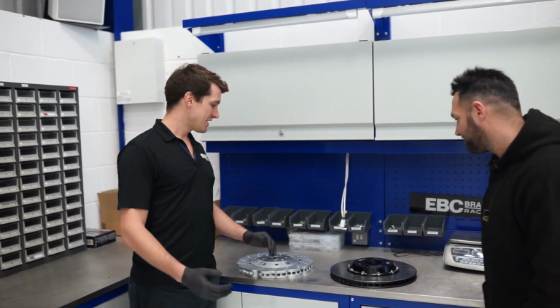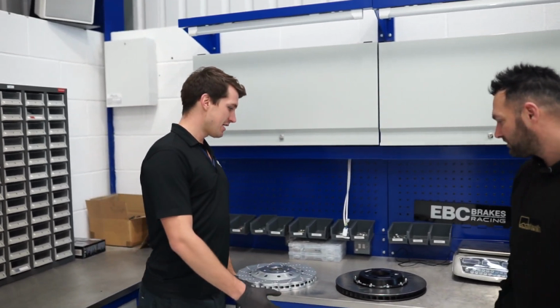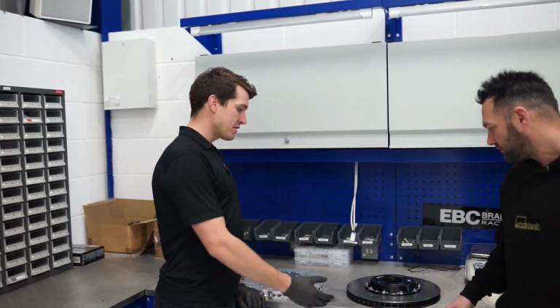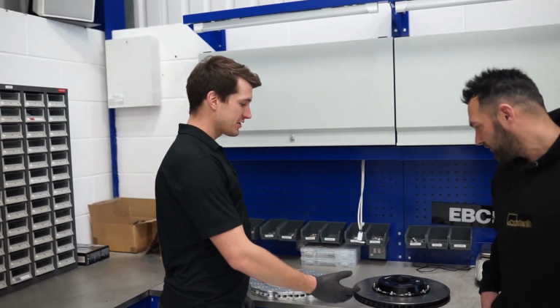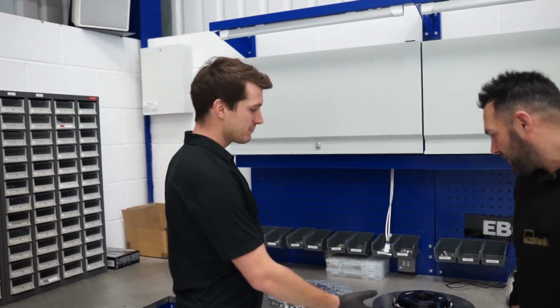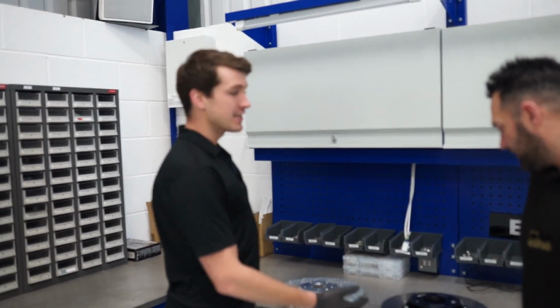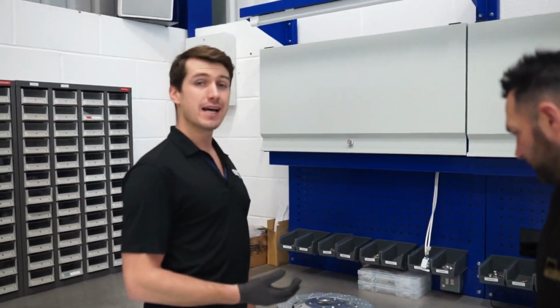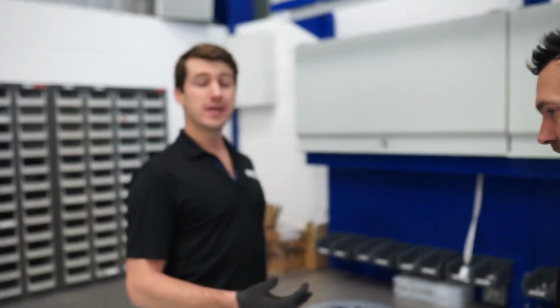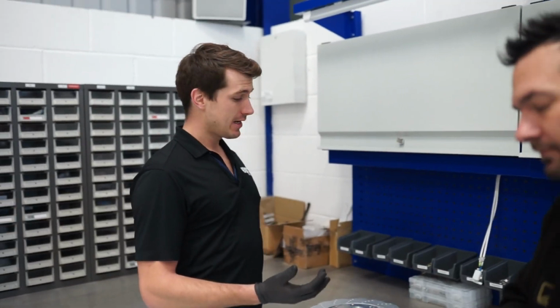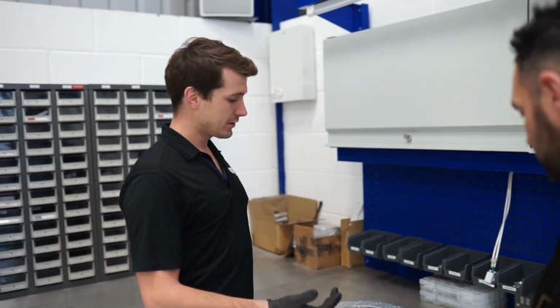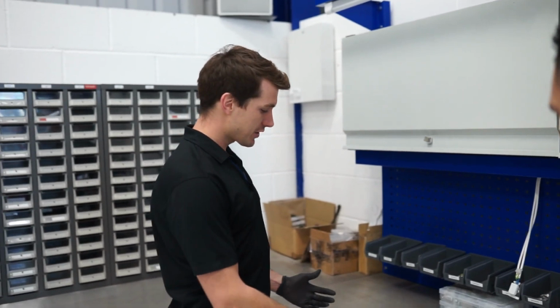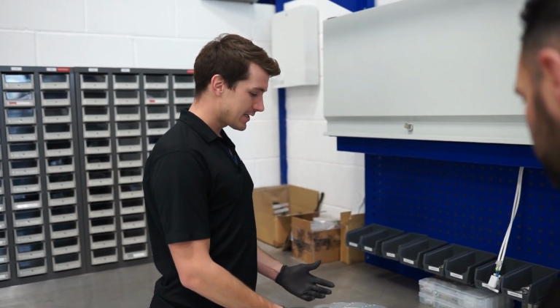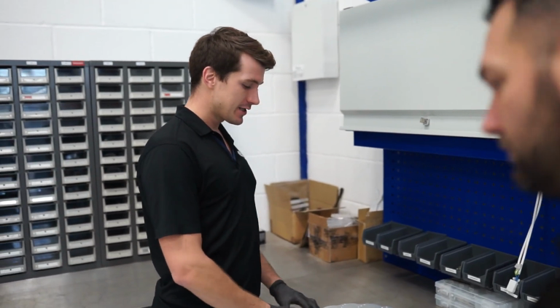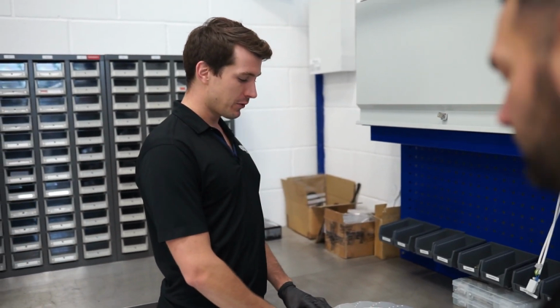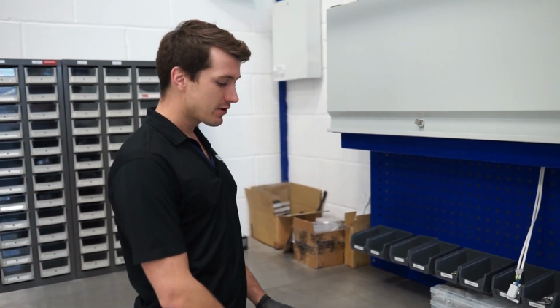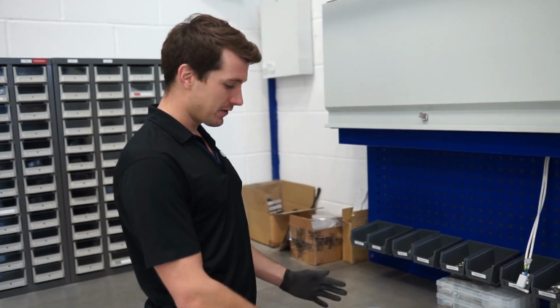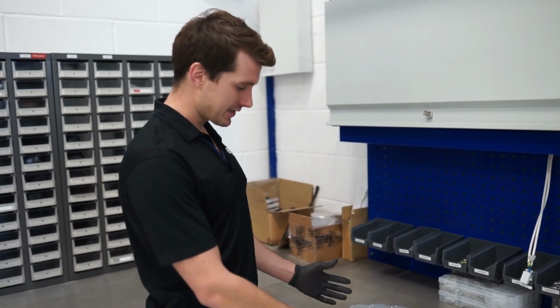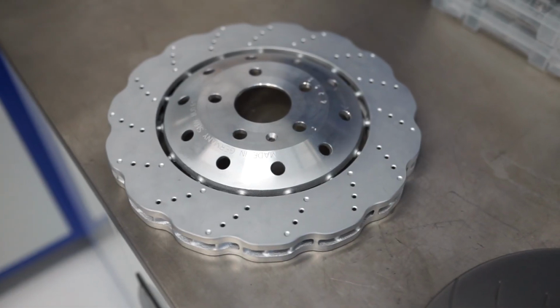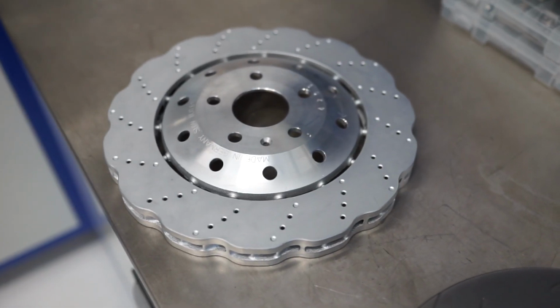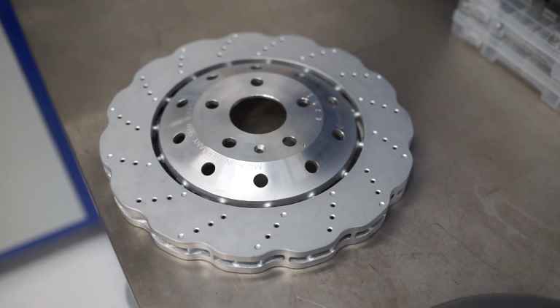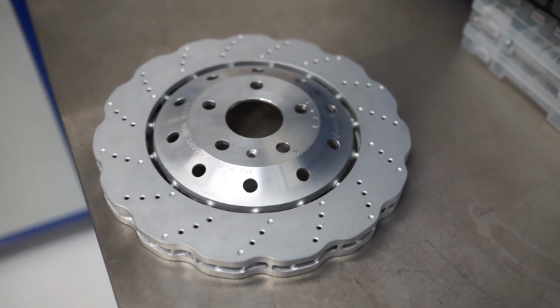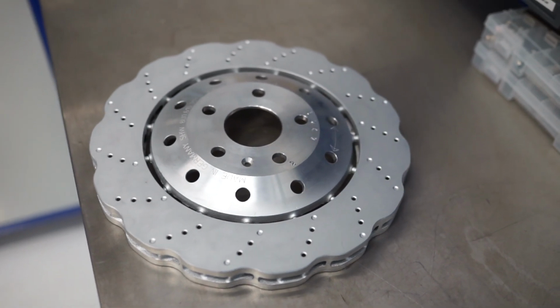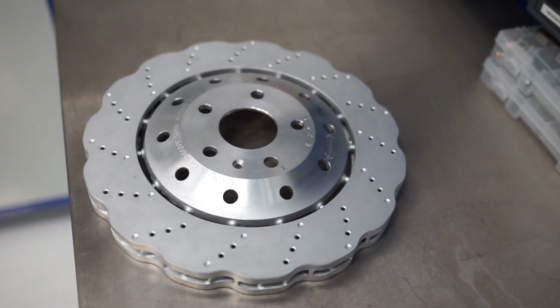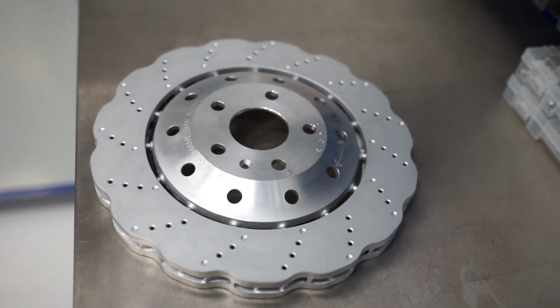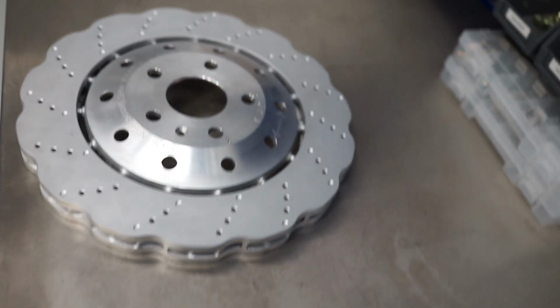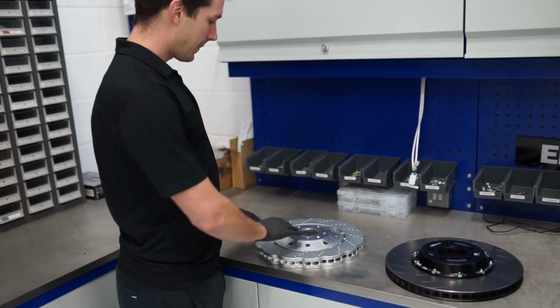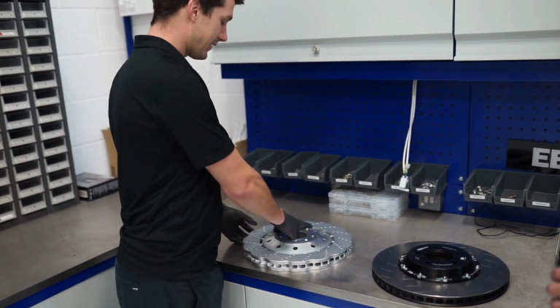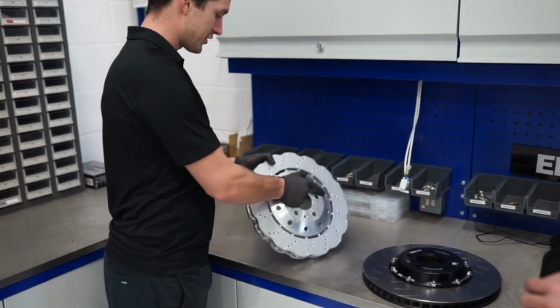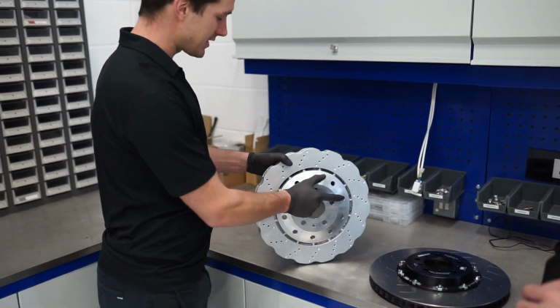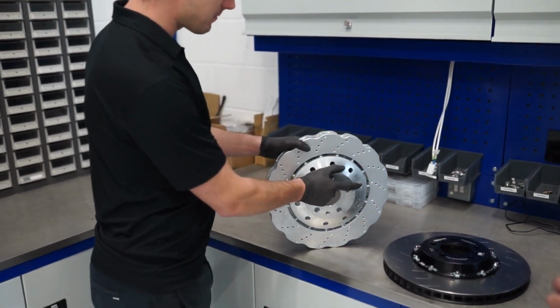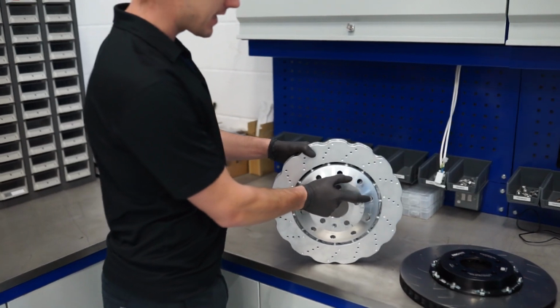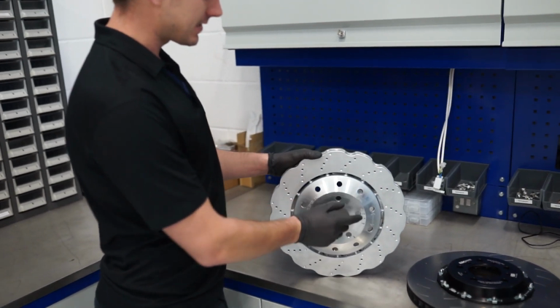This is a brand new product that we're about to introduce this week. I just want to show you another disc really. This is what we call a pin drive disc. Obviously you can see this isn't from a BMW. You can probably tell where it's coming from with the profile slots.